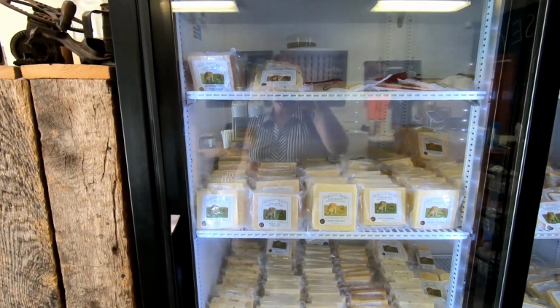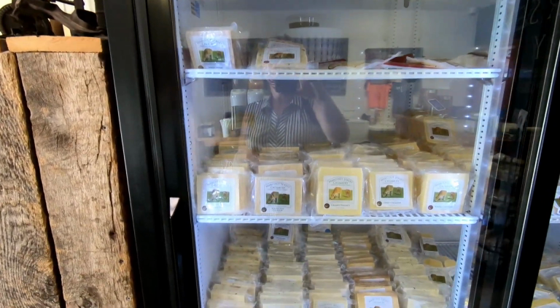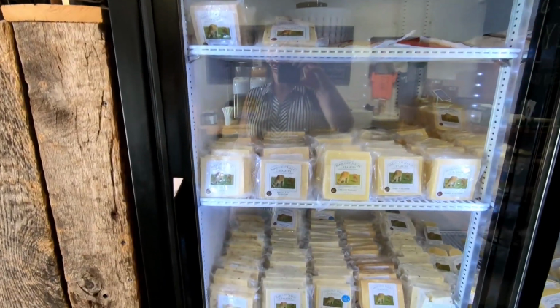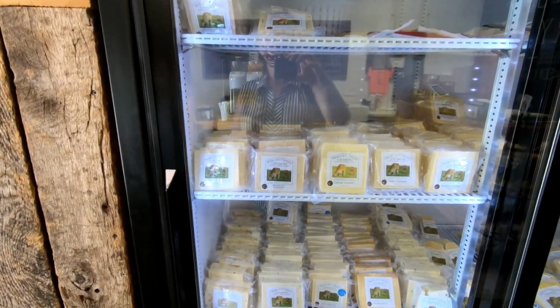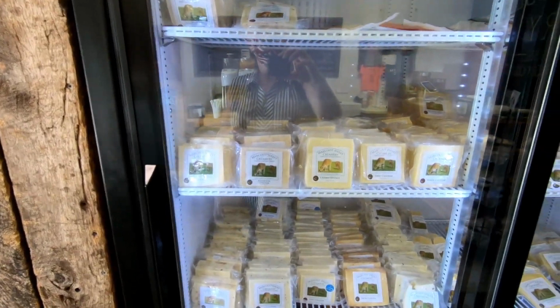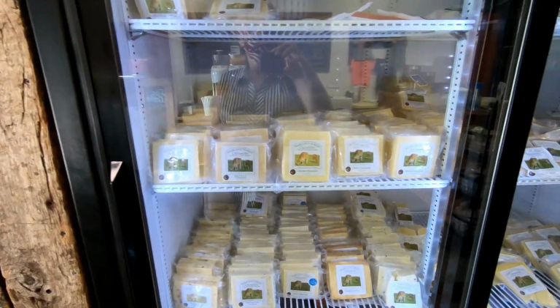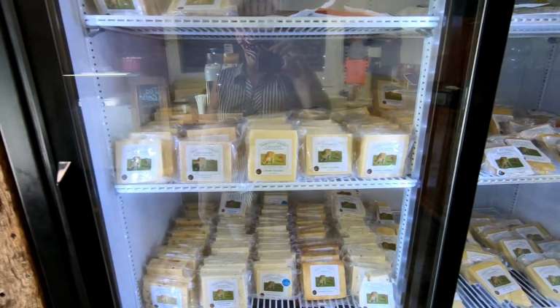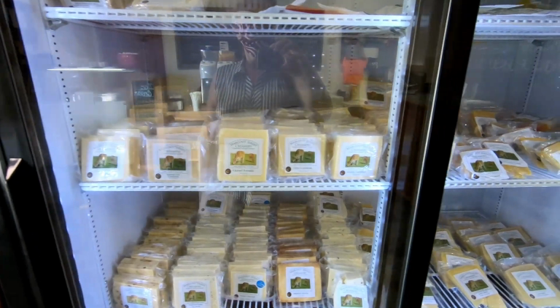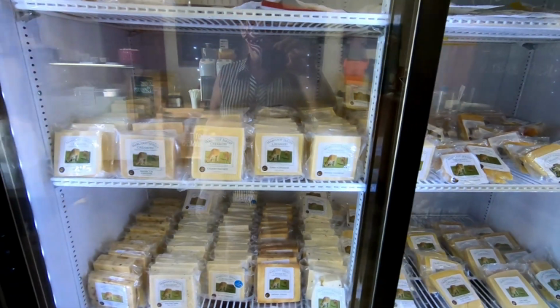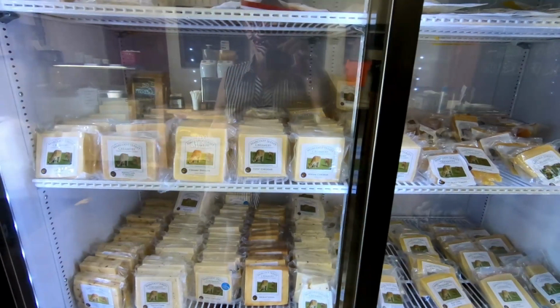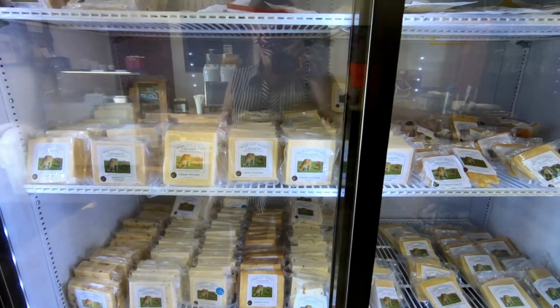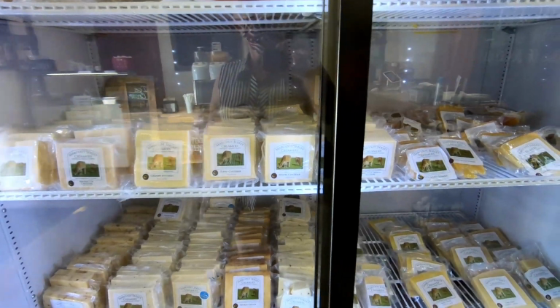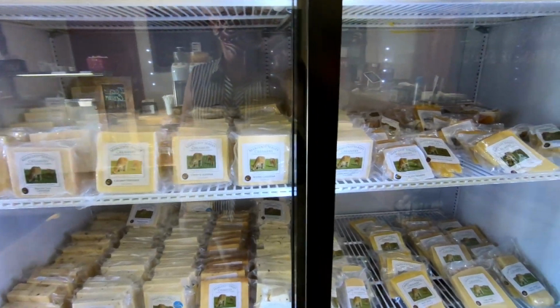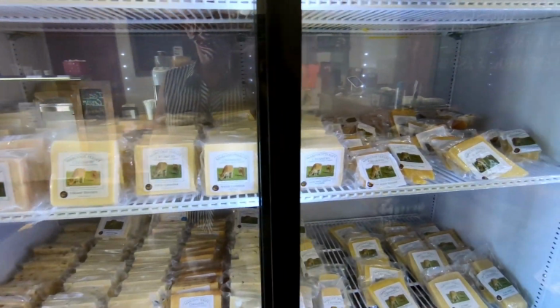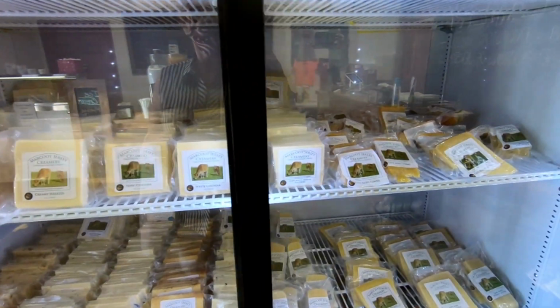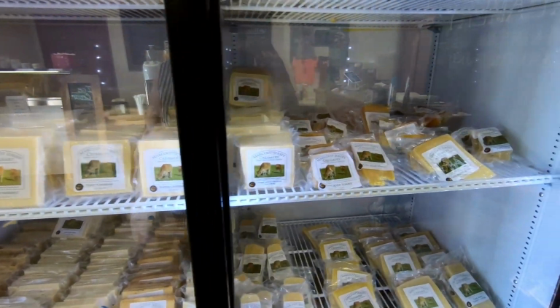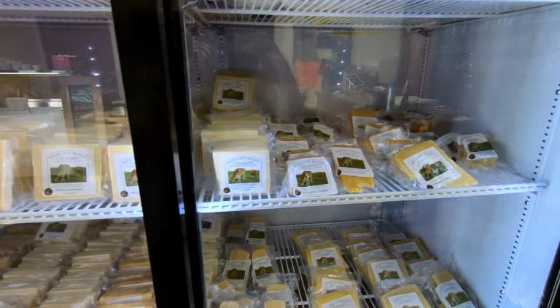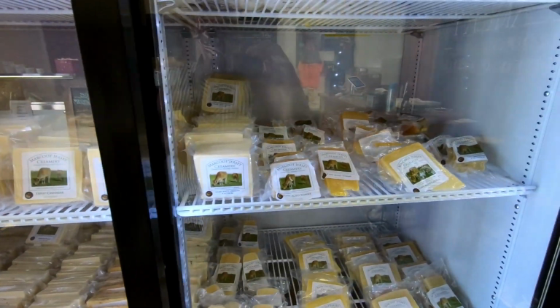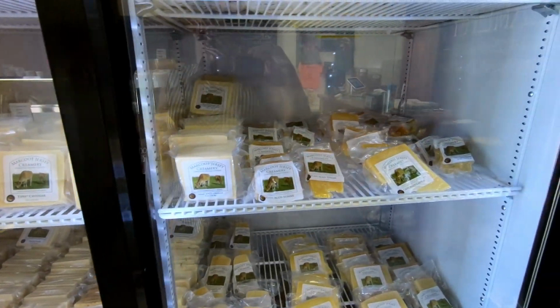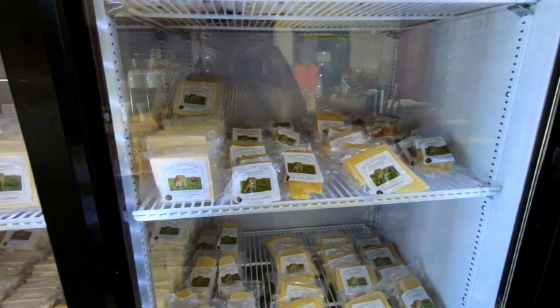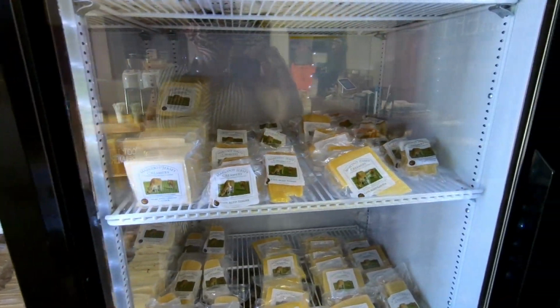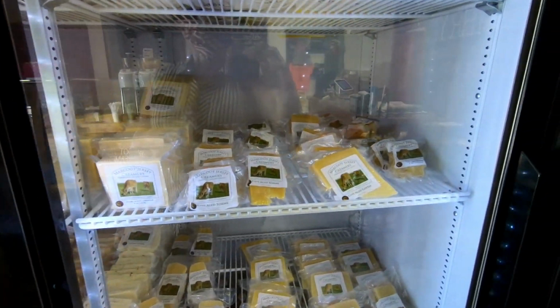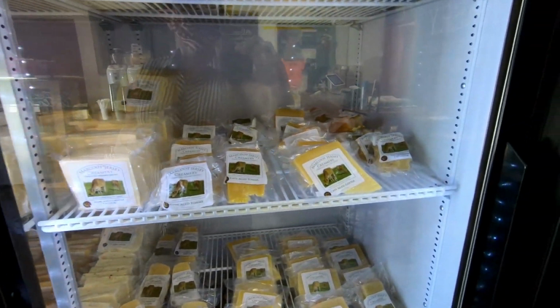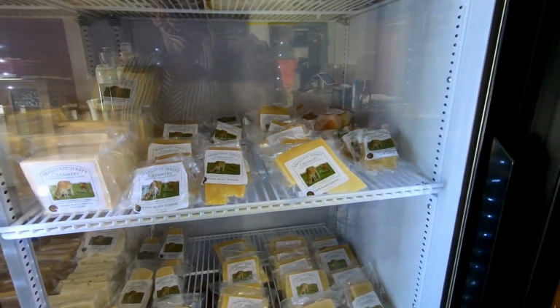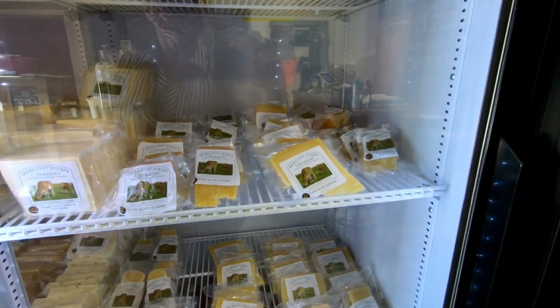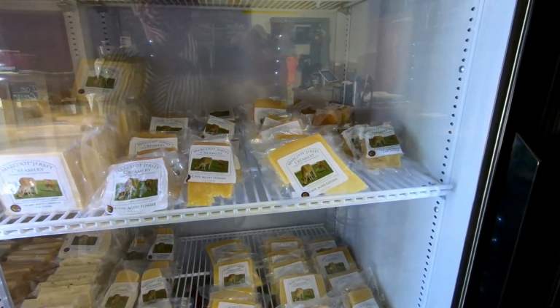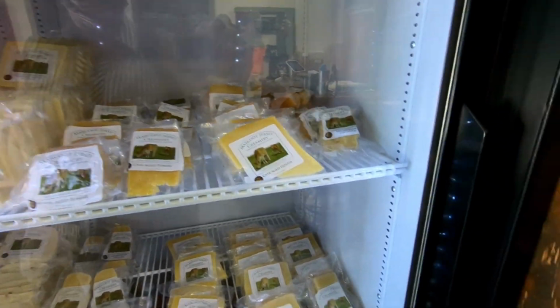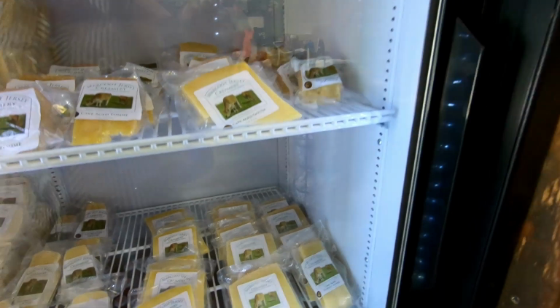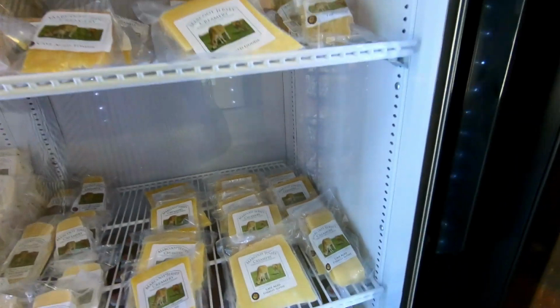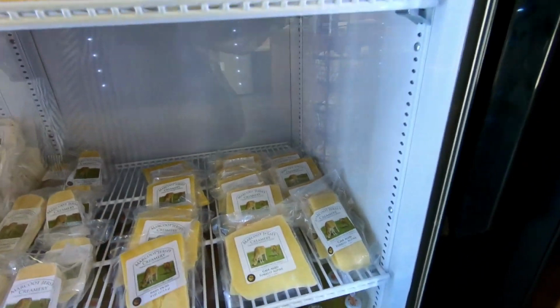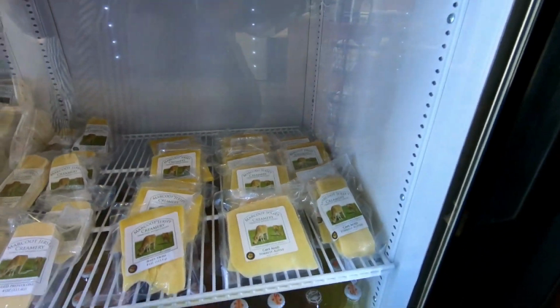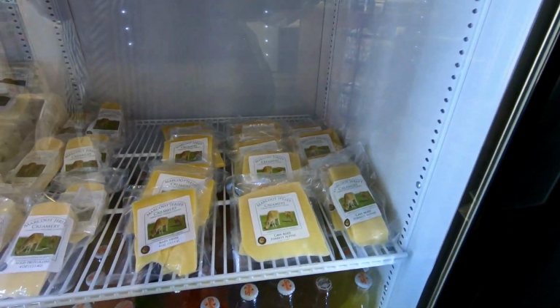The cattle roam the pastures, graze on a variety of grasses, and enjoy the cheese production byproduct of protein-filled whey.